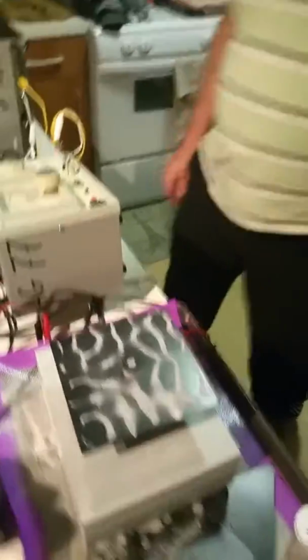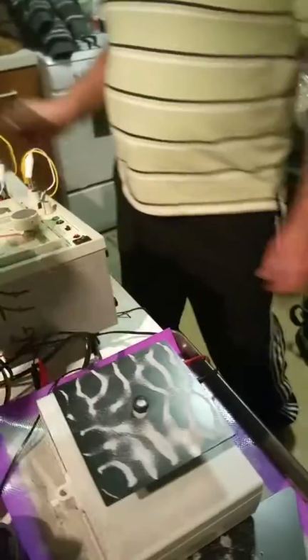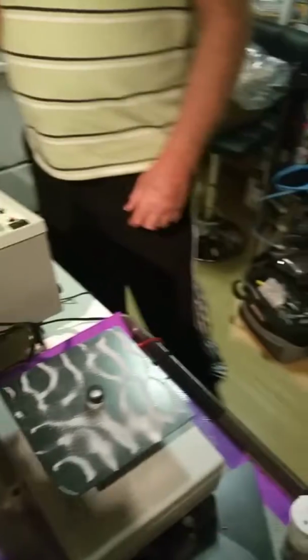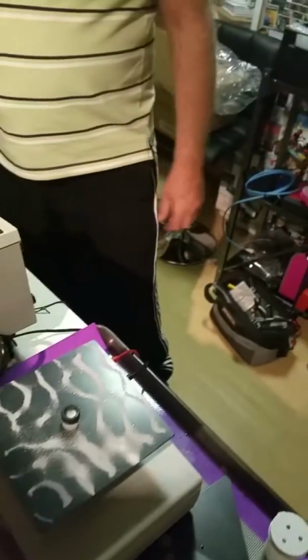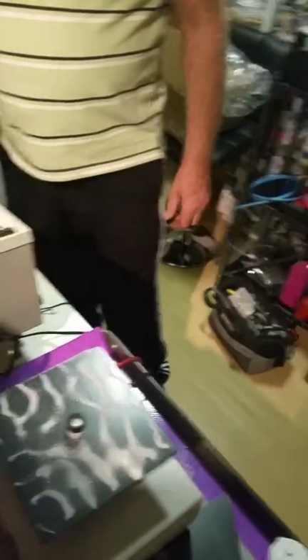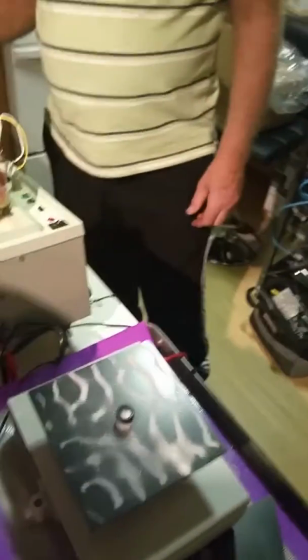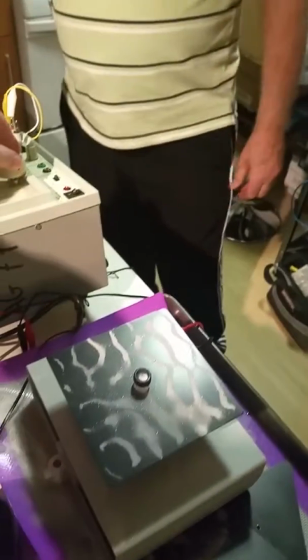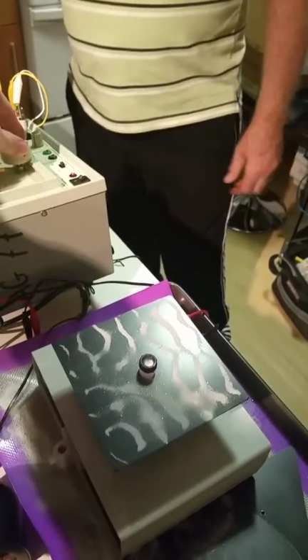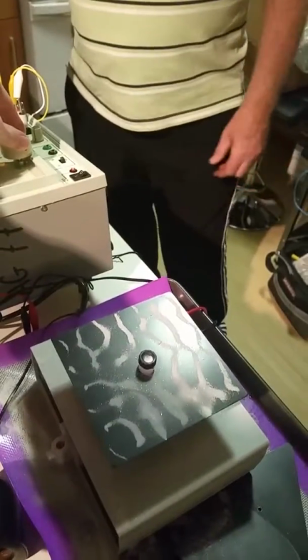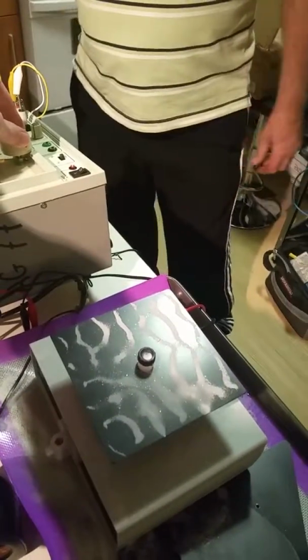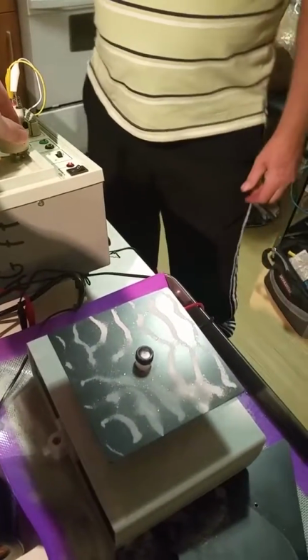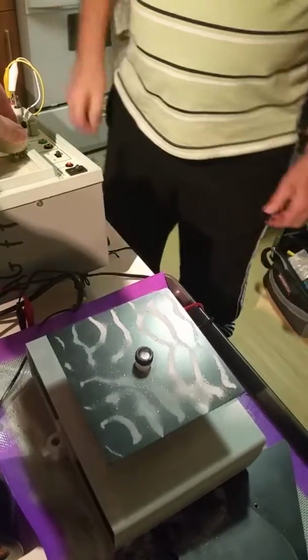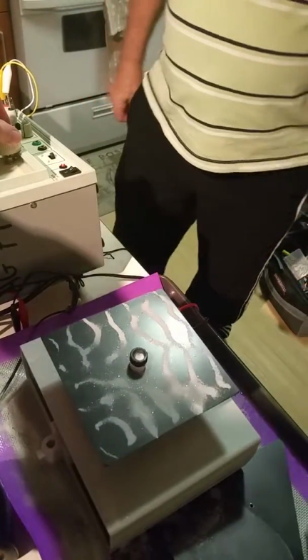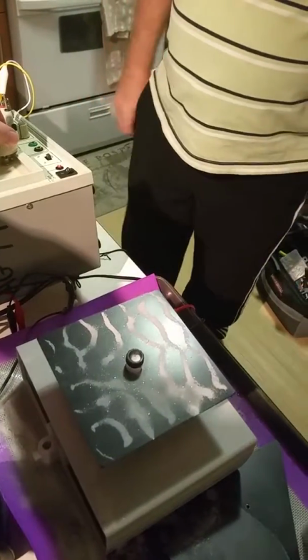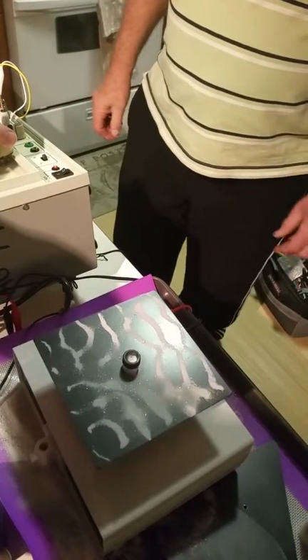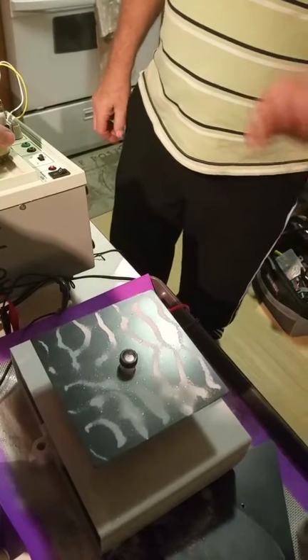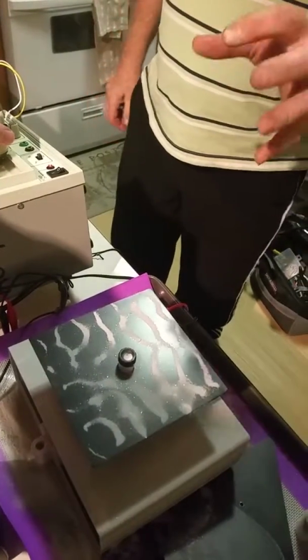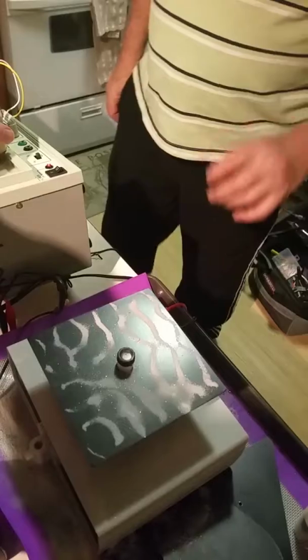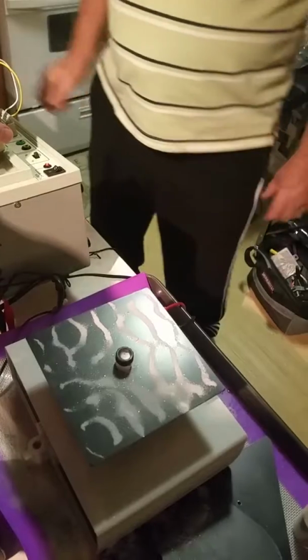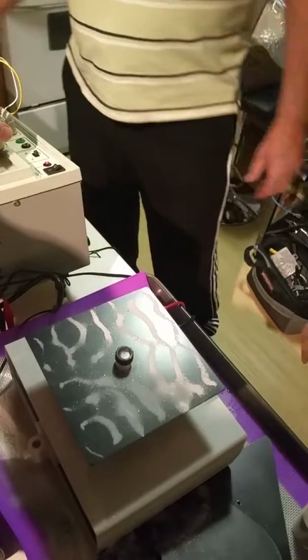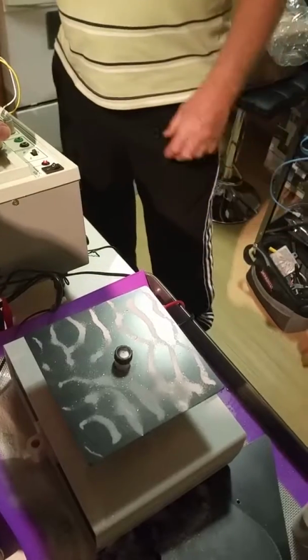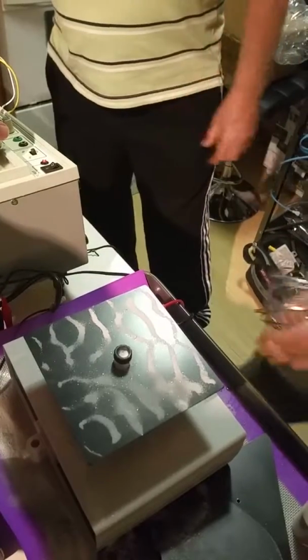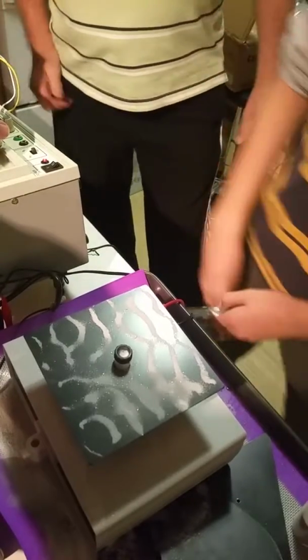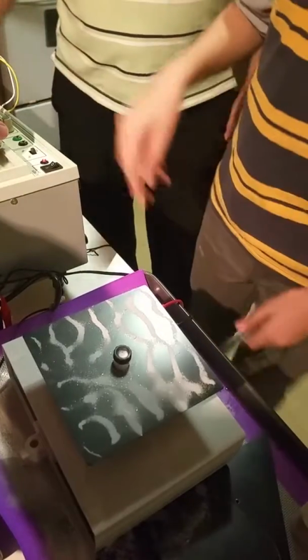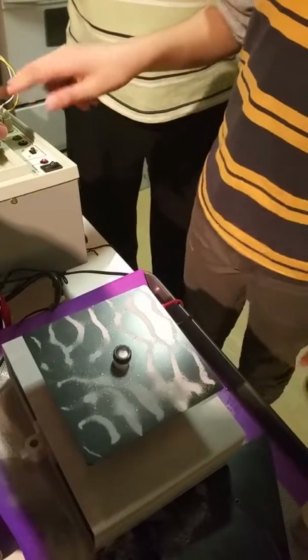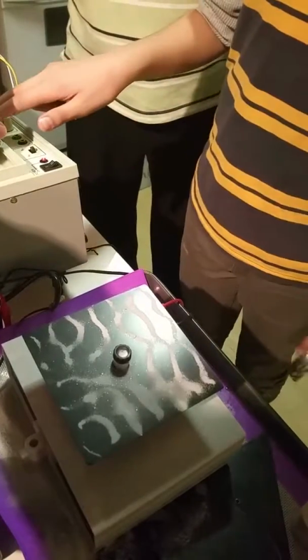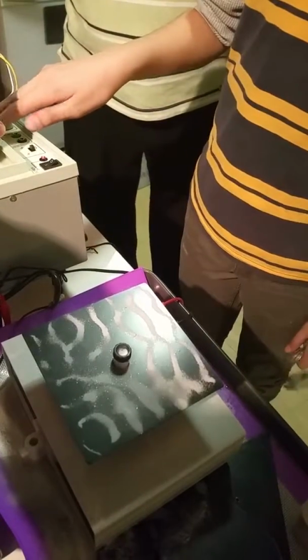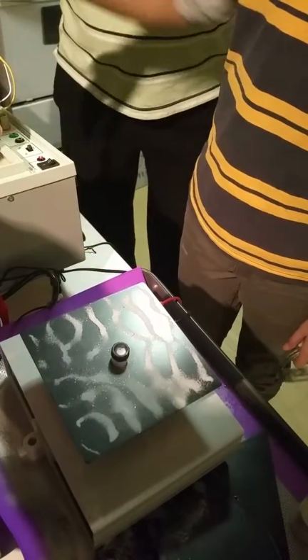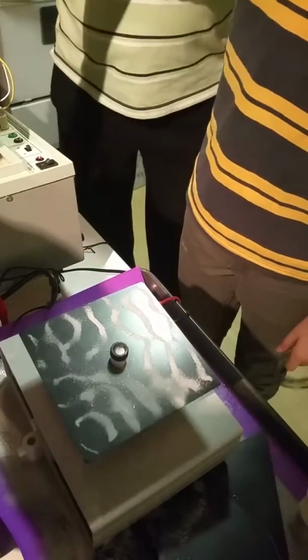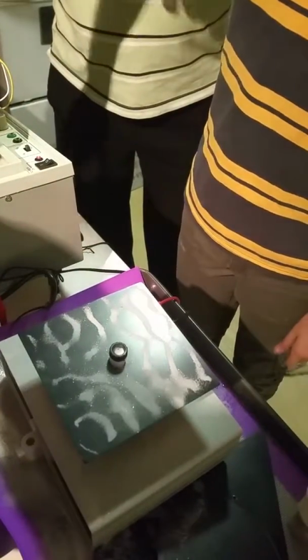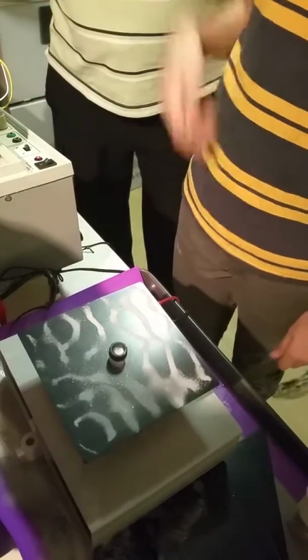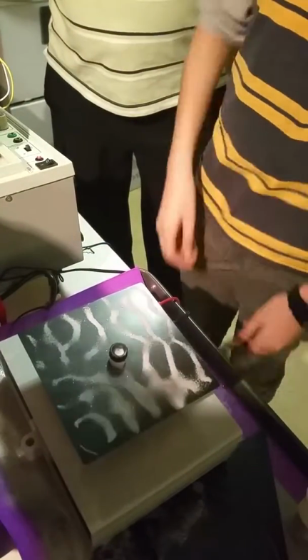Basically it's the two knobs — you can play with that one, which will set the frequency, and over here, which will set the volume. This one is fine-tuned; this is a multiplication type of thing.